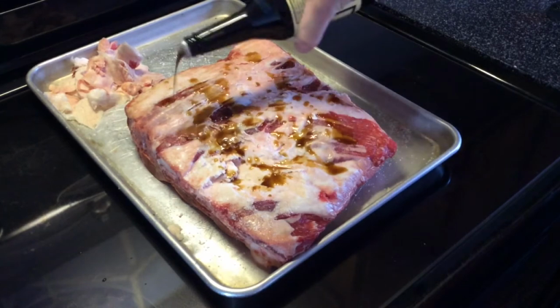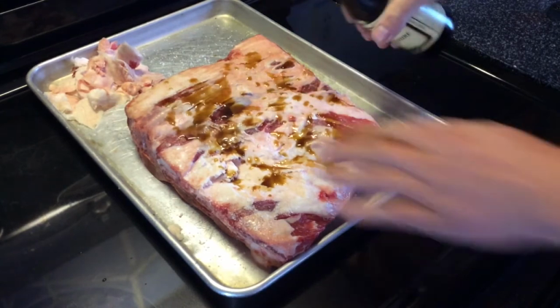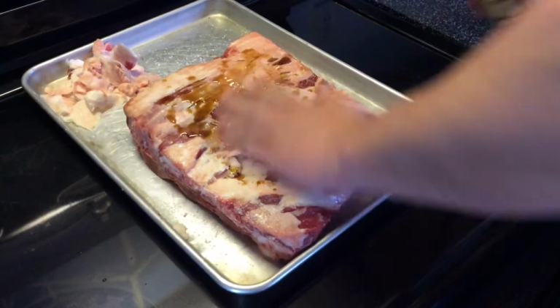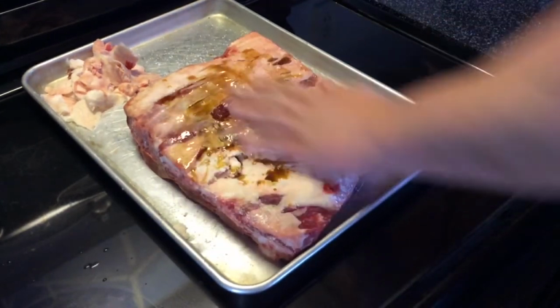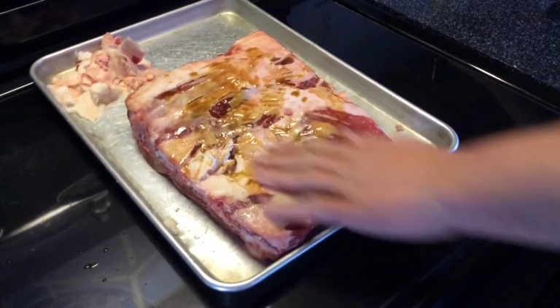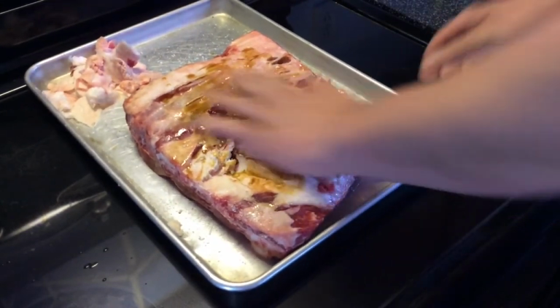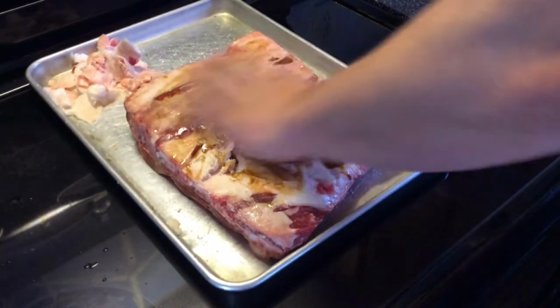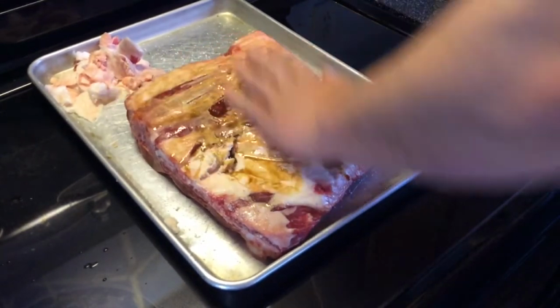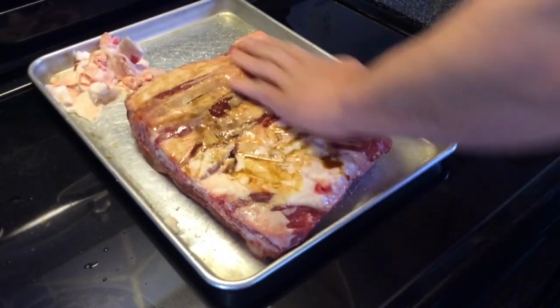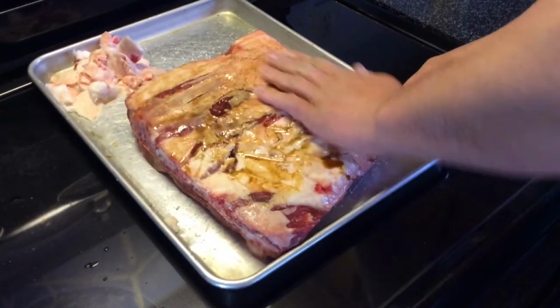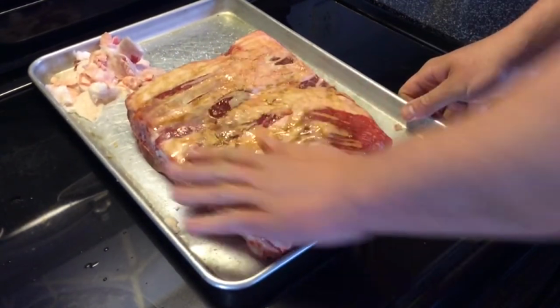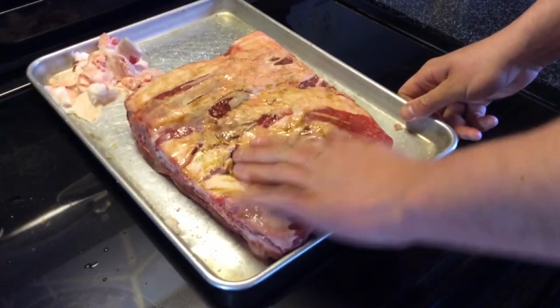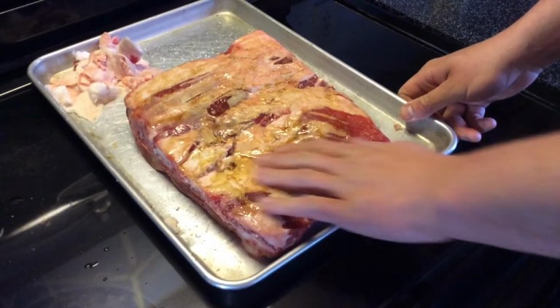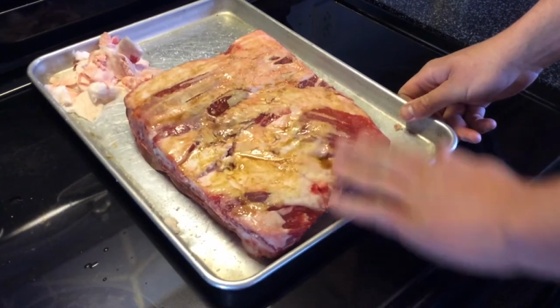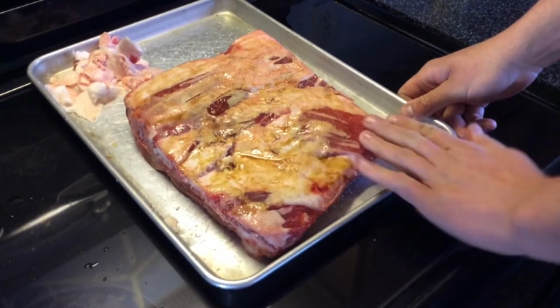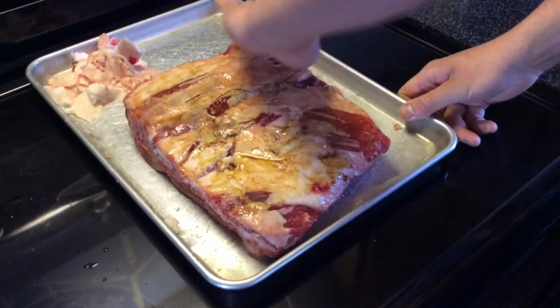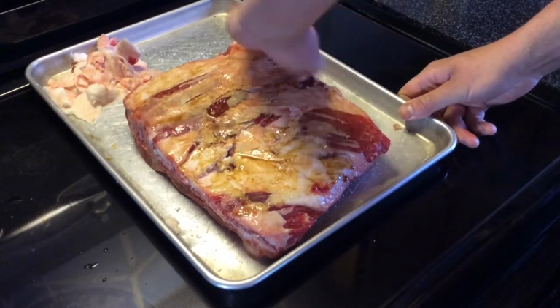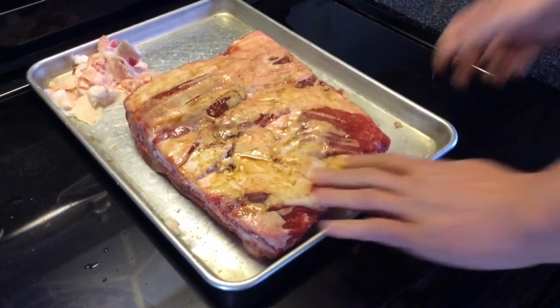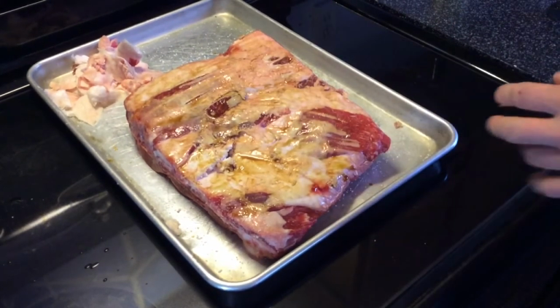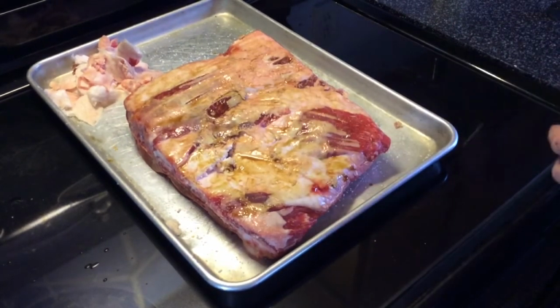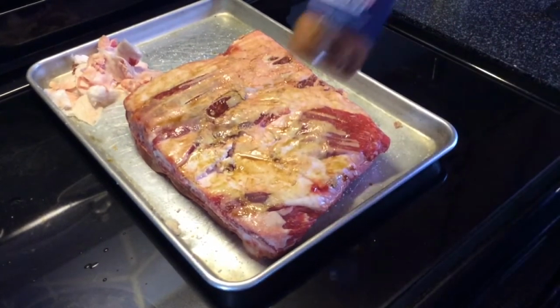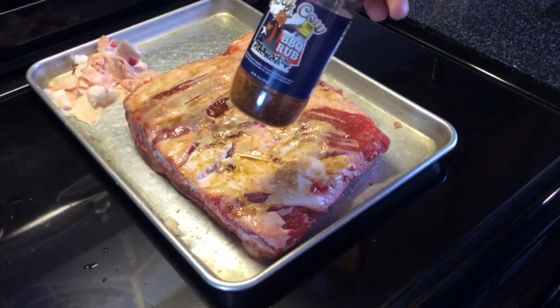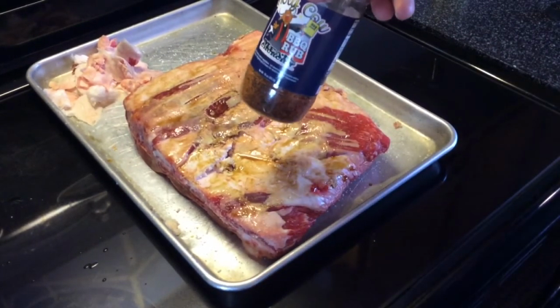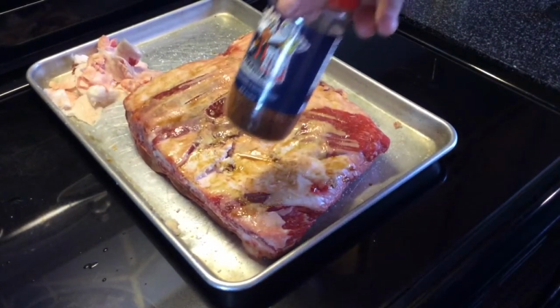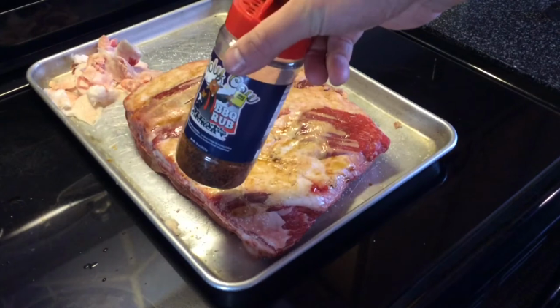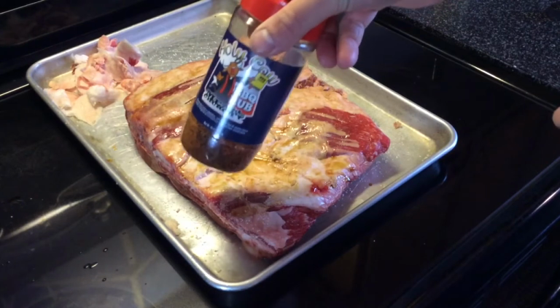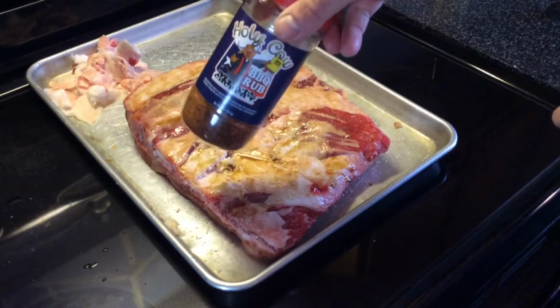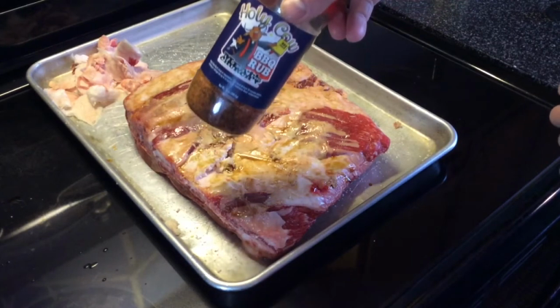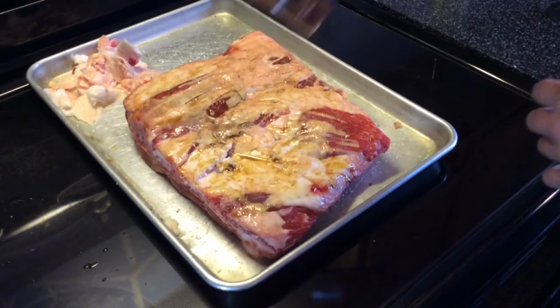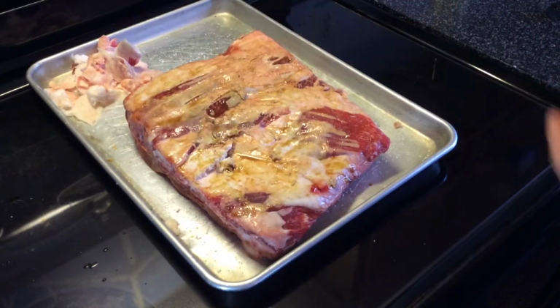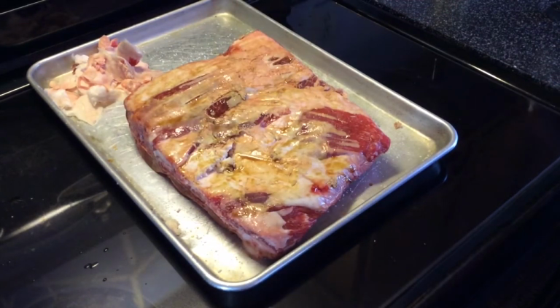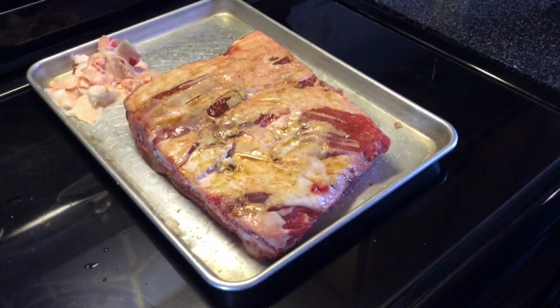Kind of rub it all around, get it all over the face, all over the sides and everything. And then I'm gonna come back and use this Meat Church Holy Cow BBQ rub today for the rub.